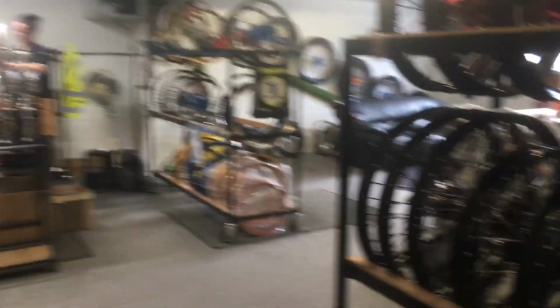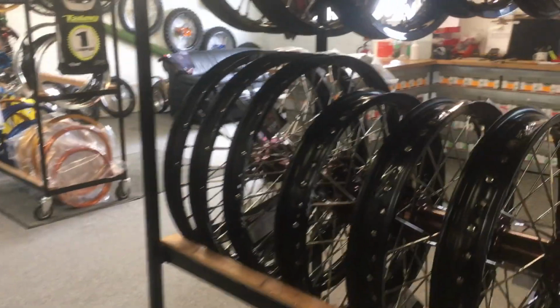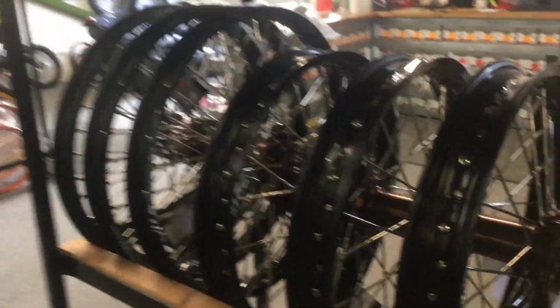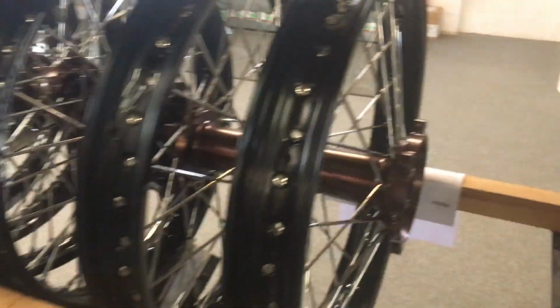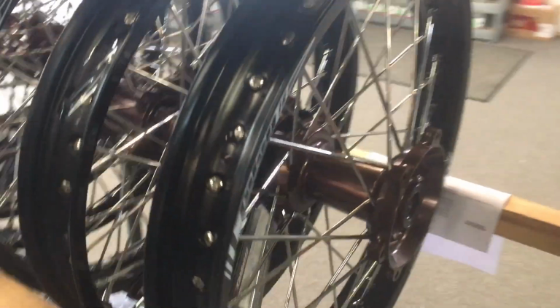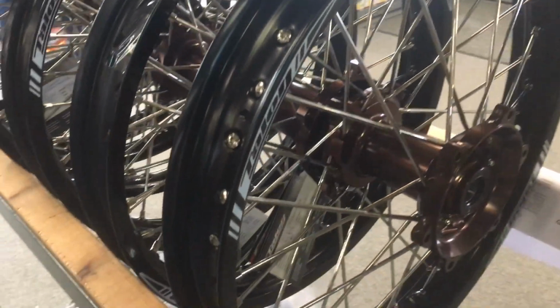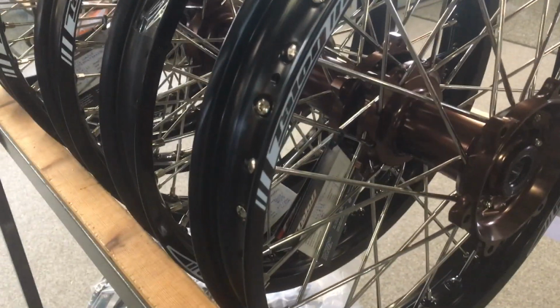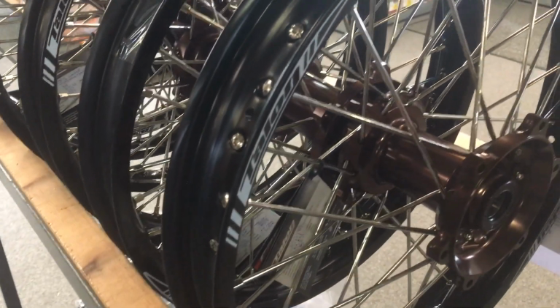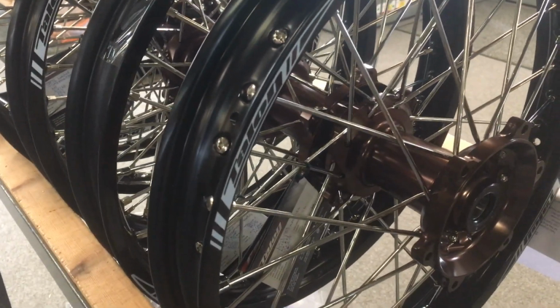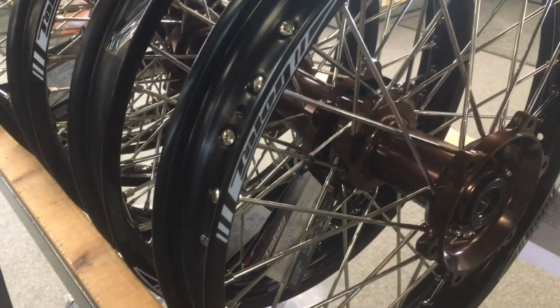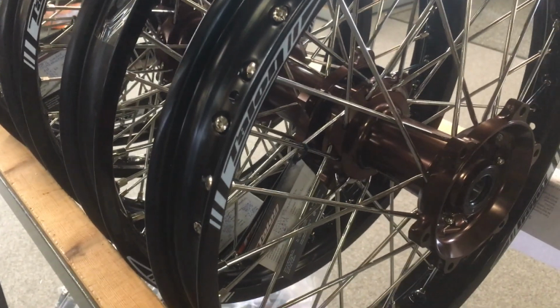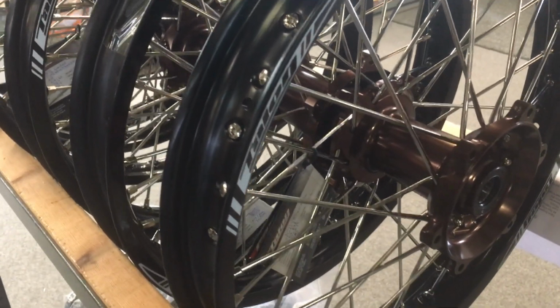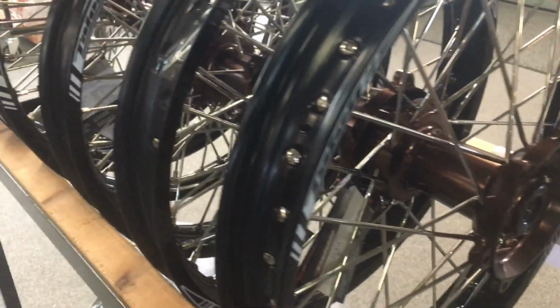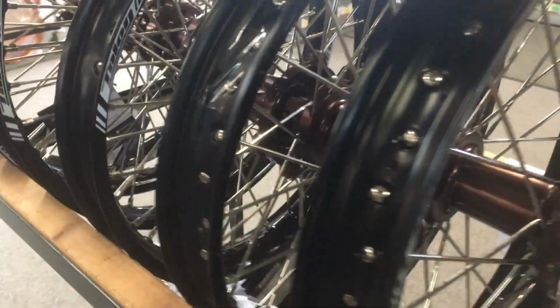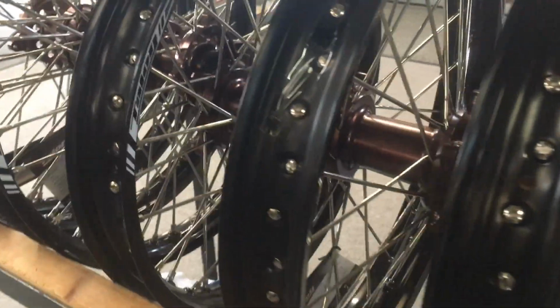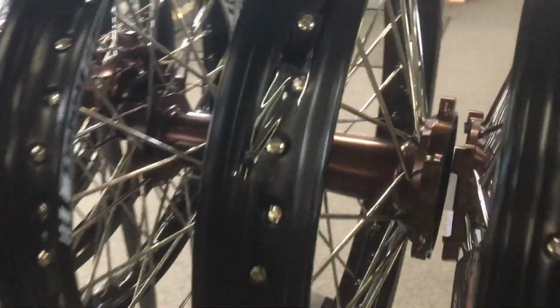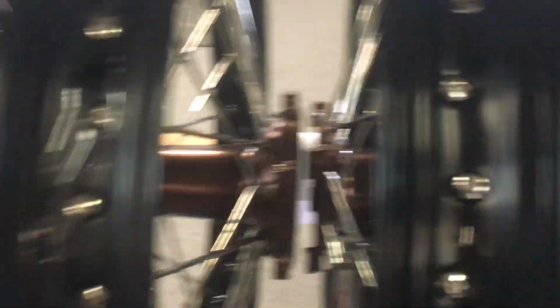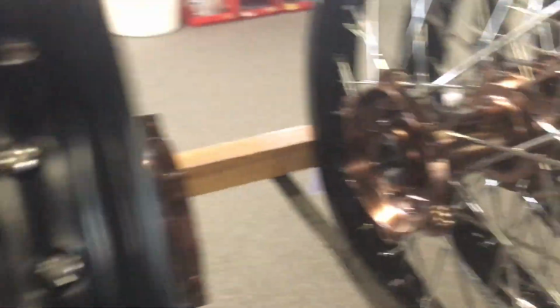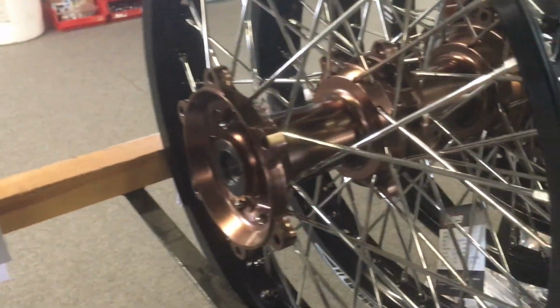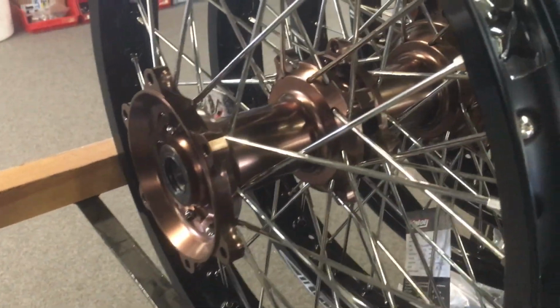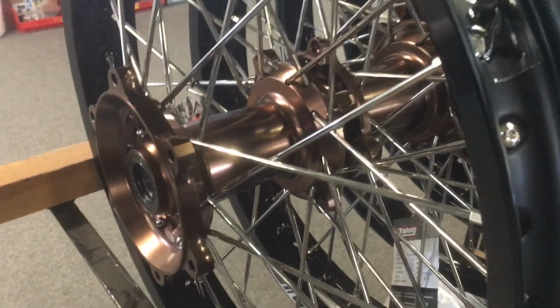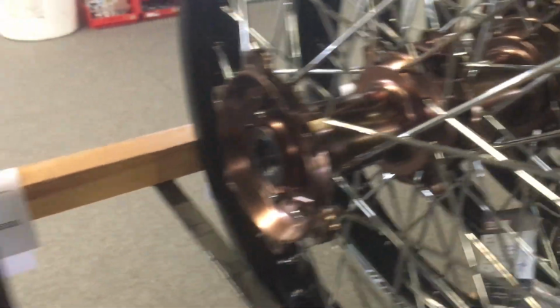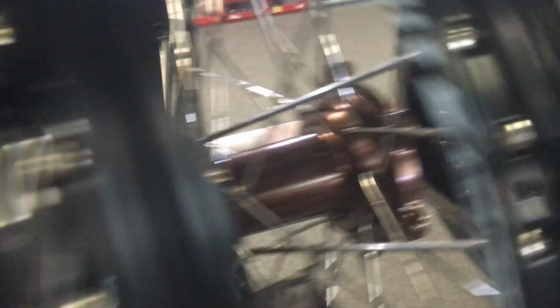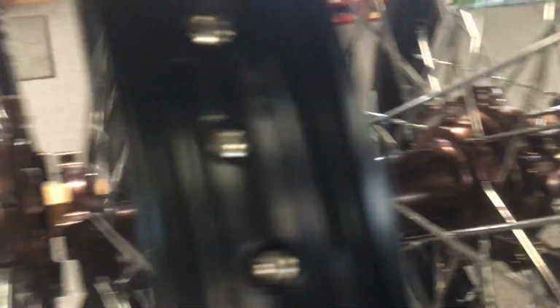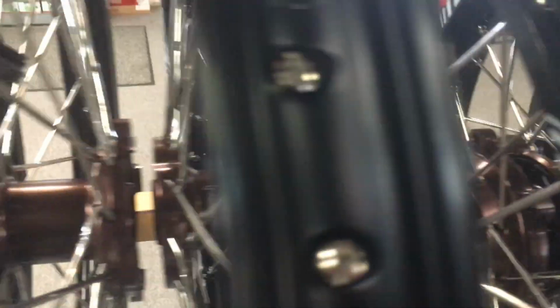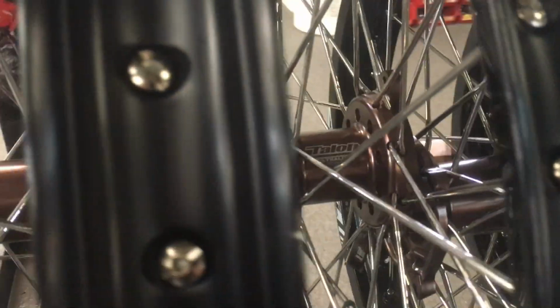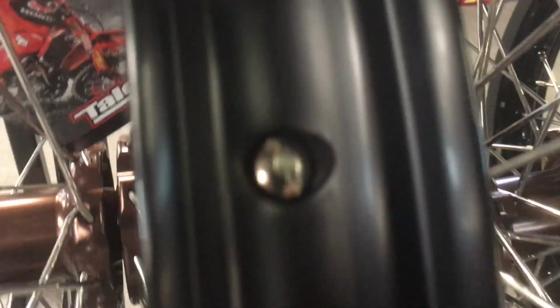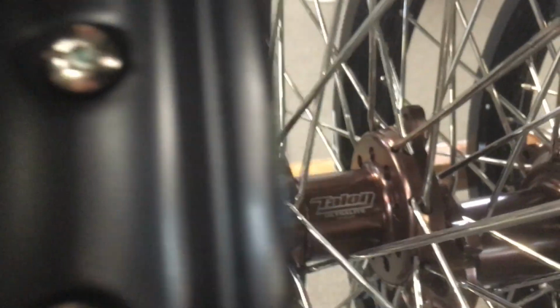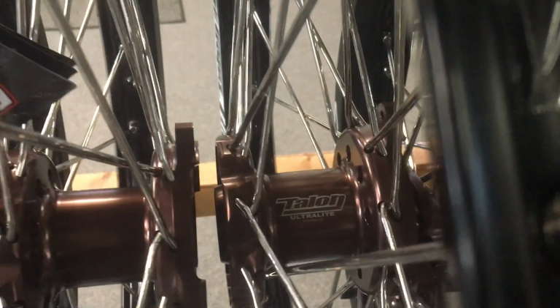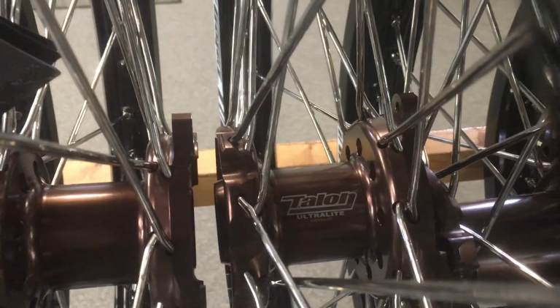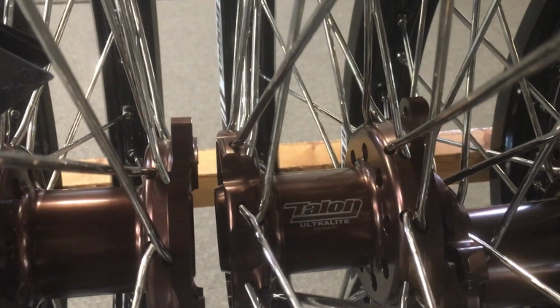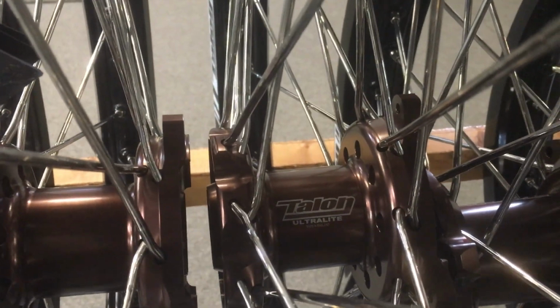Here are our ones — I say ours, these are Team Green Kawasaki wheels for 2022, which I'm collecting today. Oh, look at them — we've gone with the ultralight option.